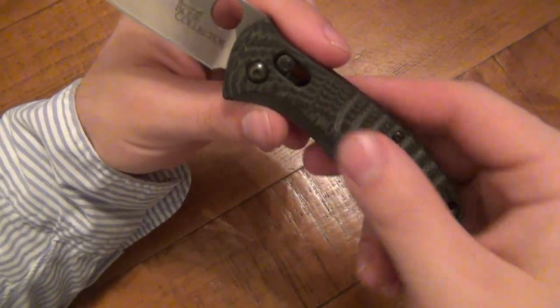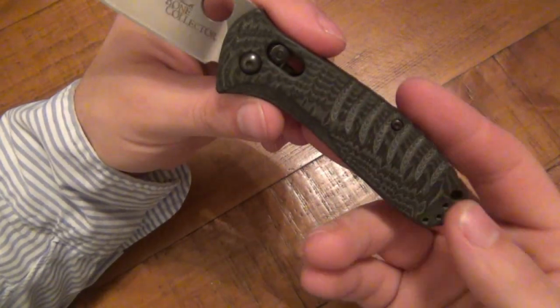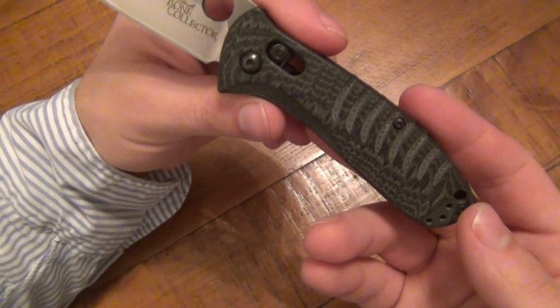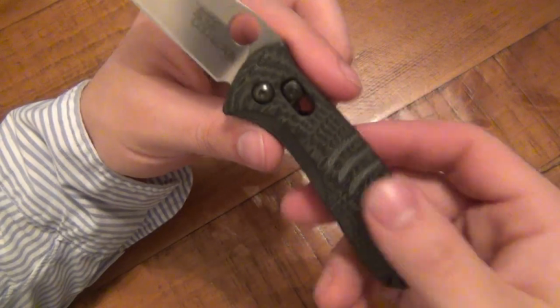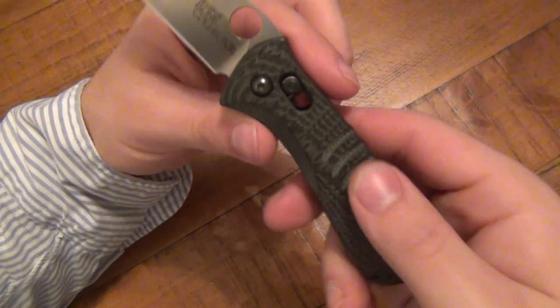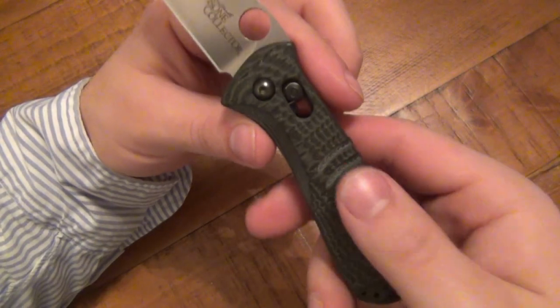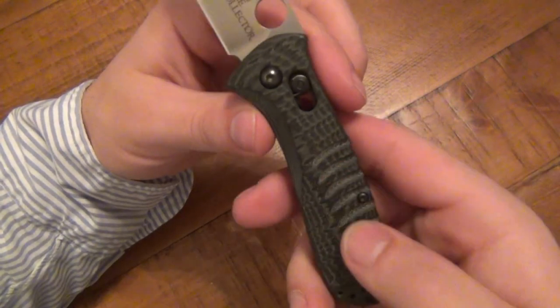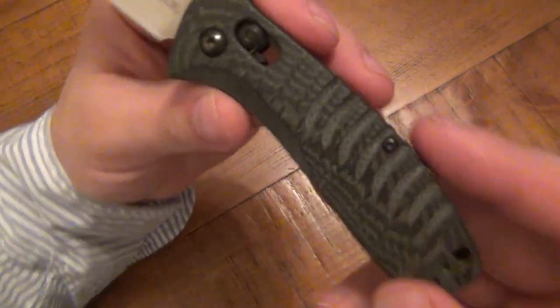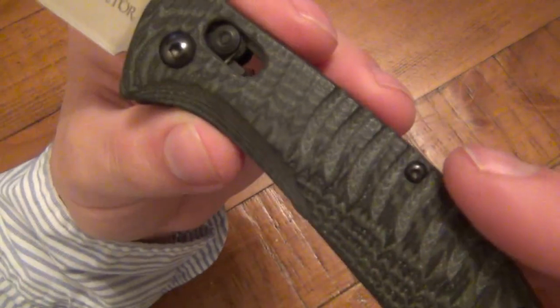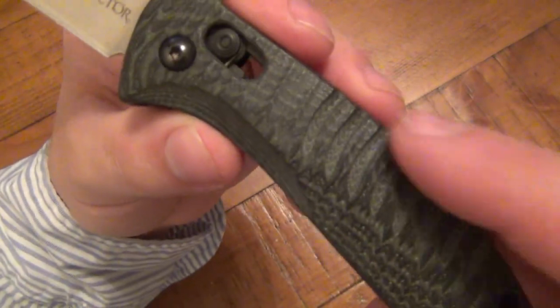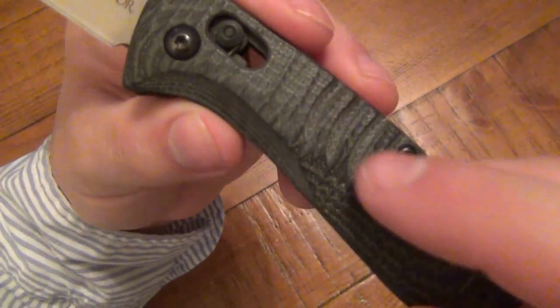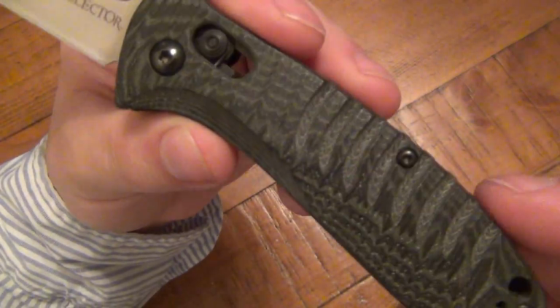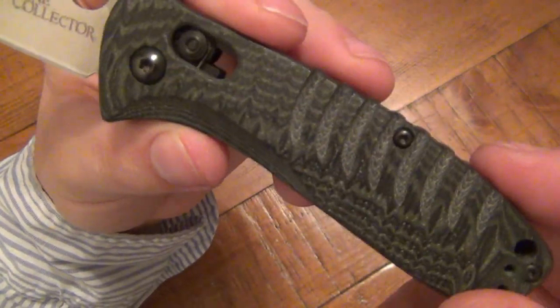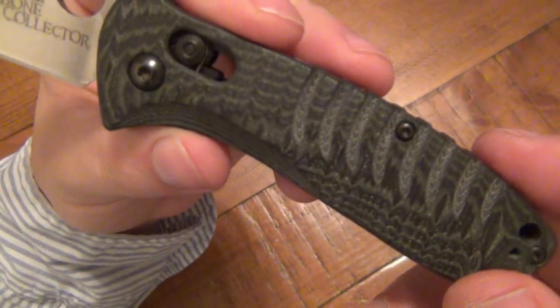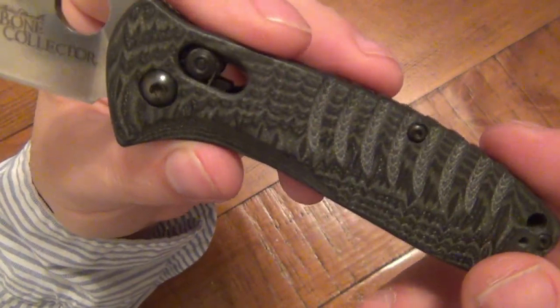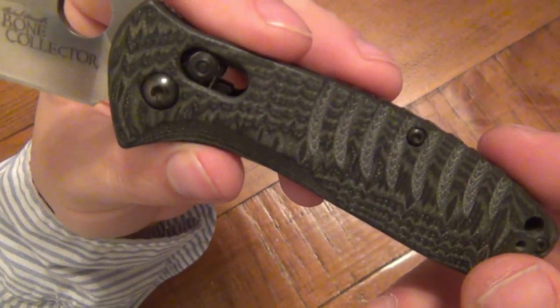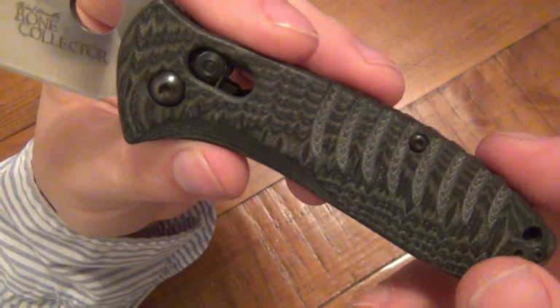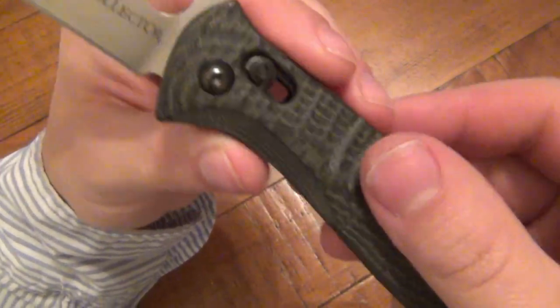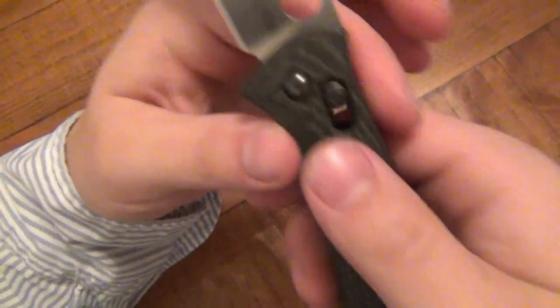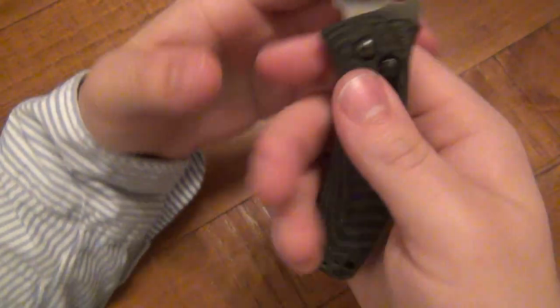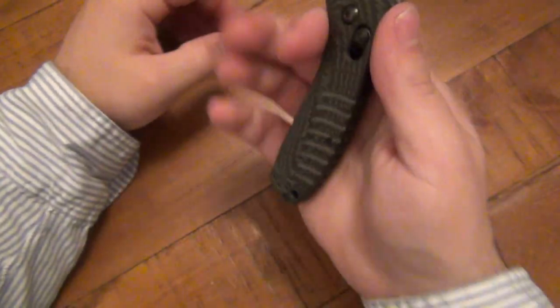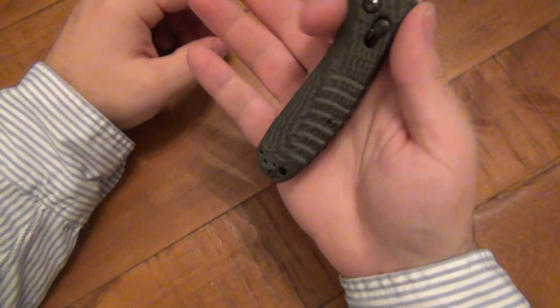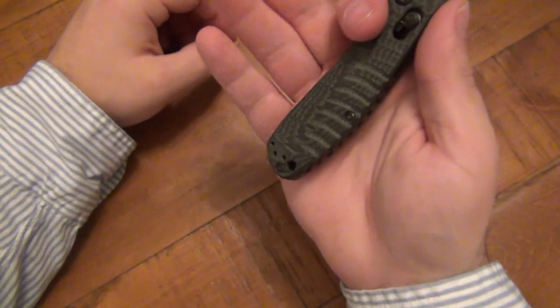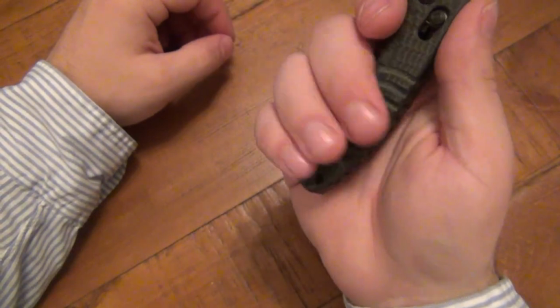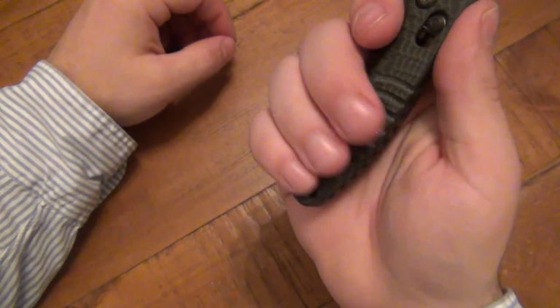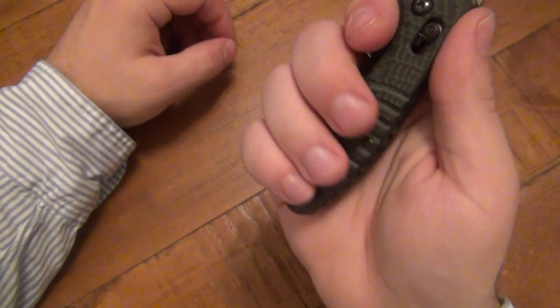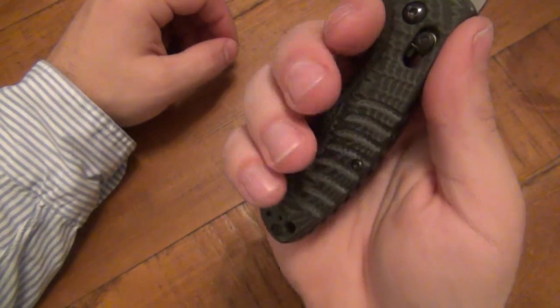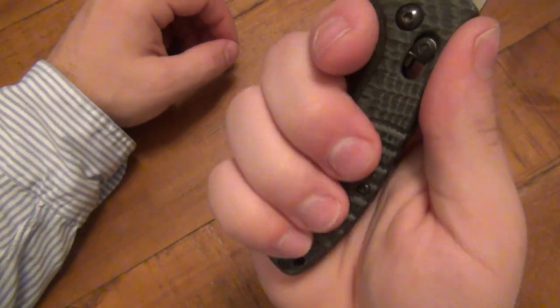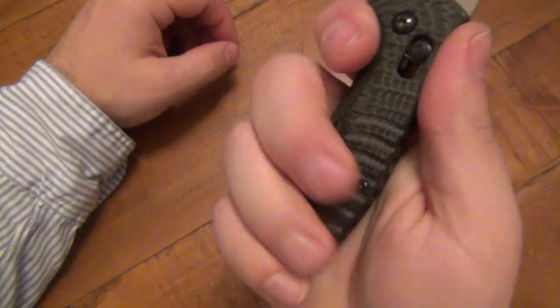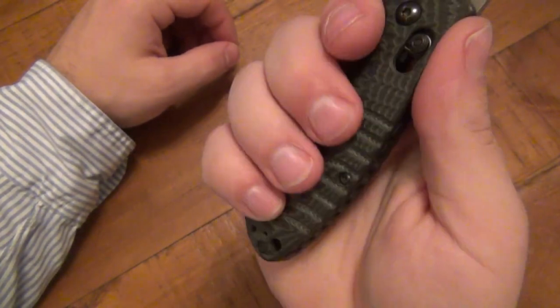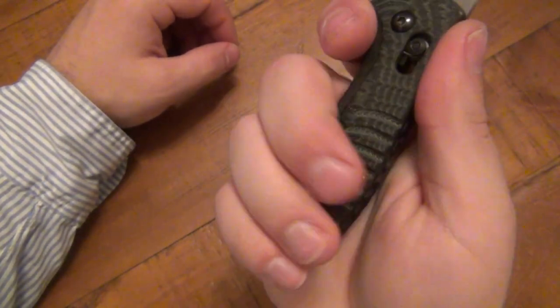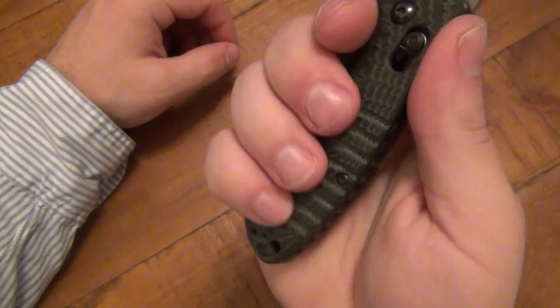Love the way it looks, like the pattern — very cool, kind of a fish scale type deal here. When your hand wraps around it, it does secure your grip a little bit.